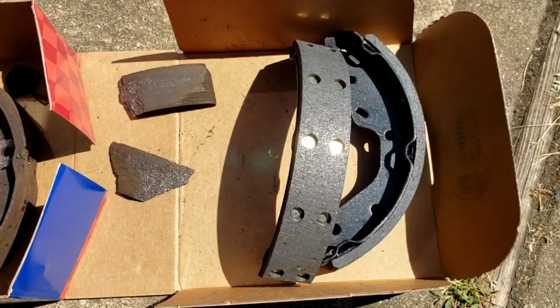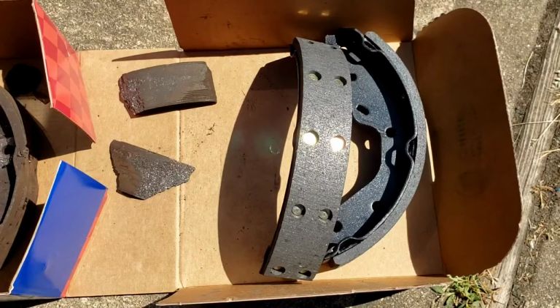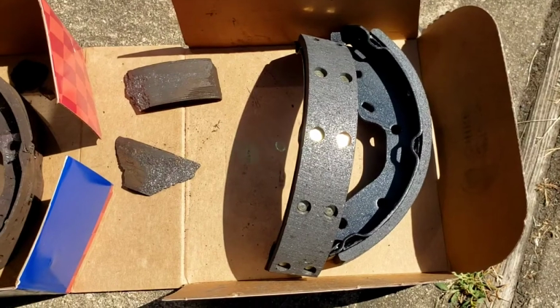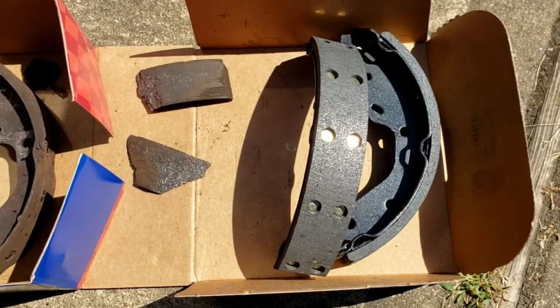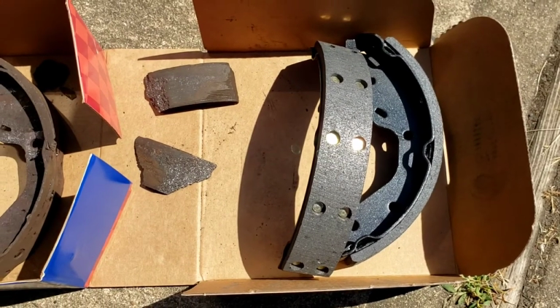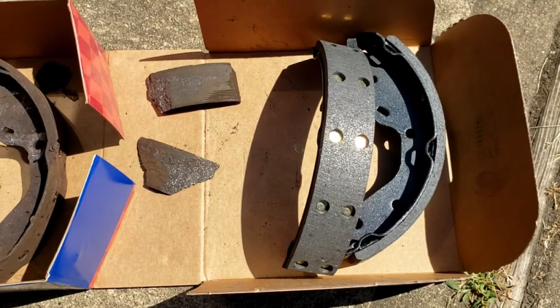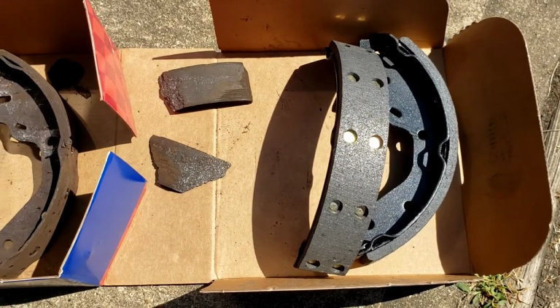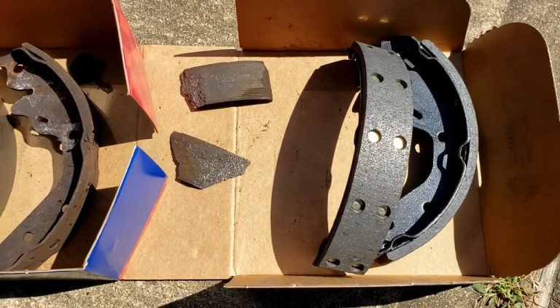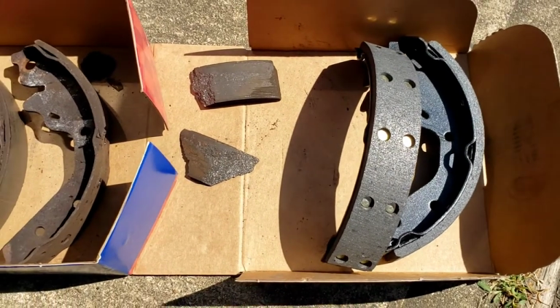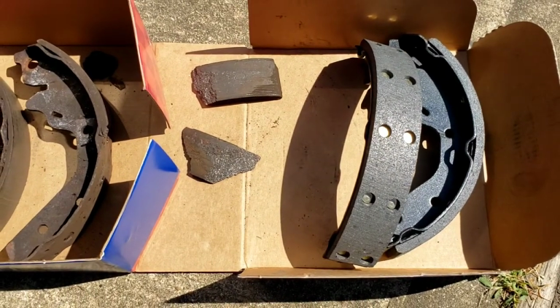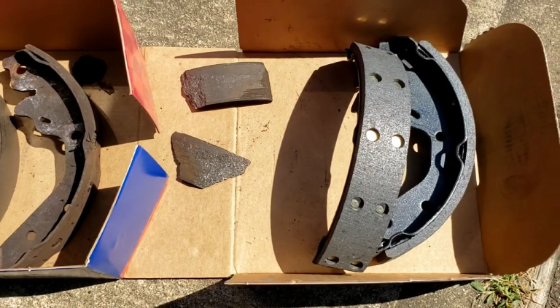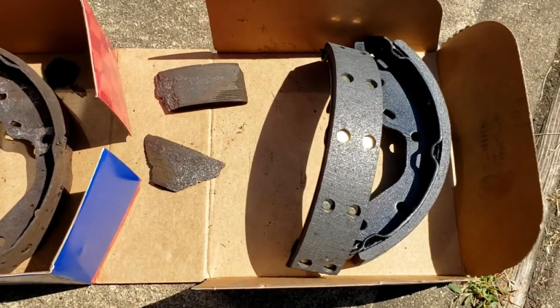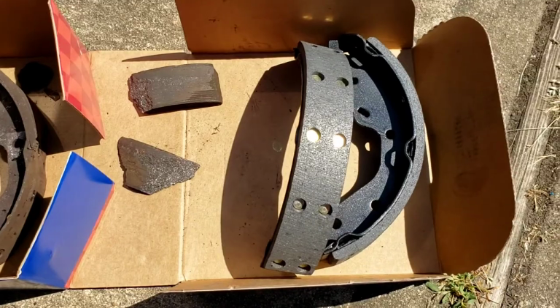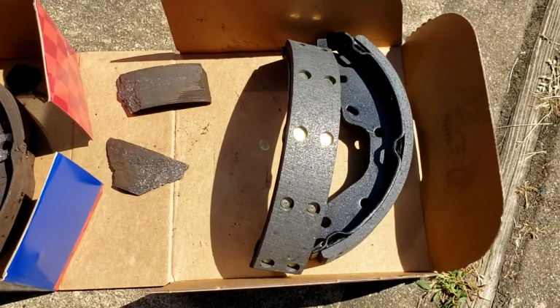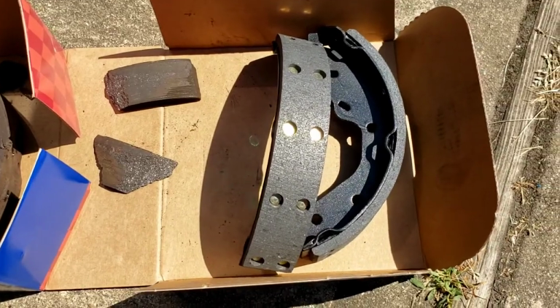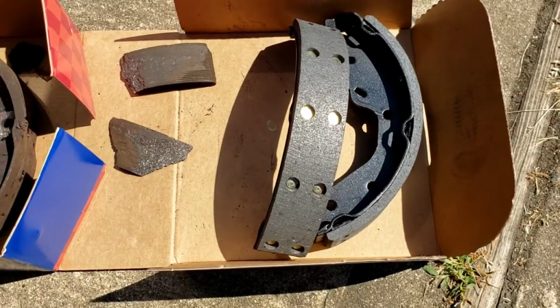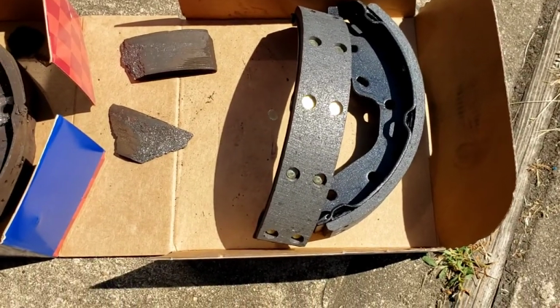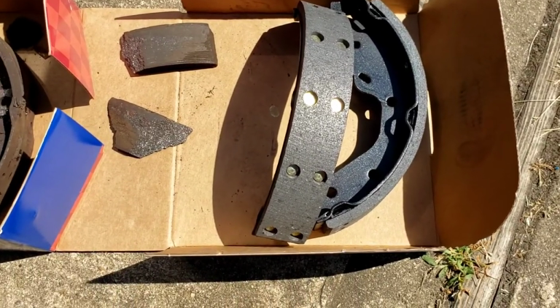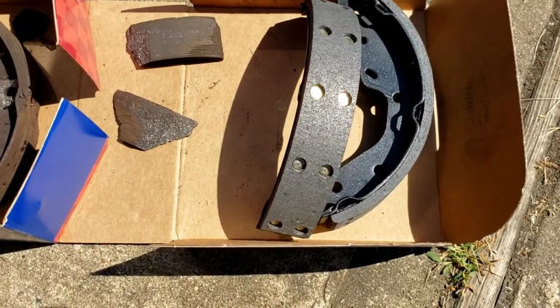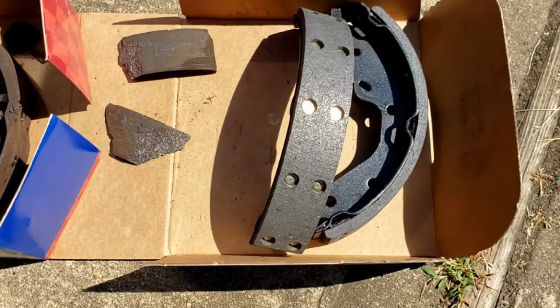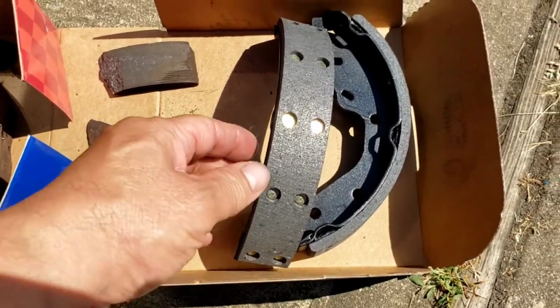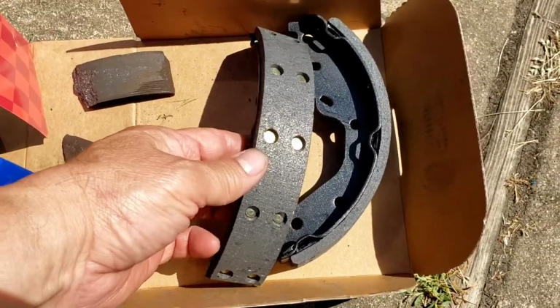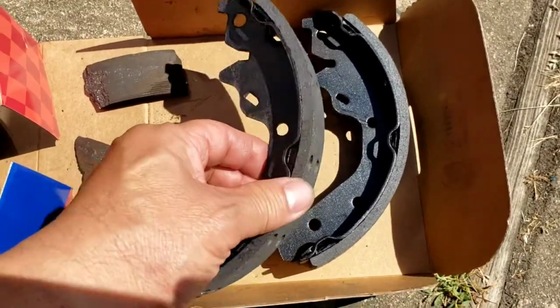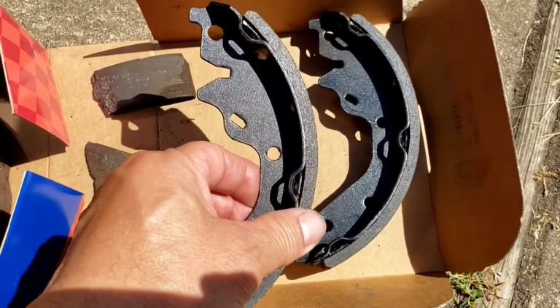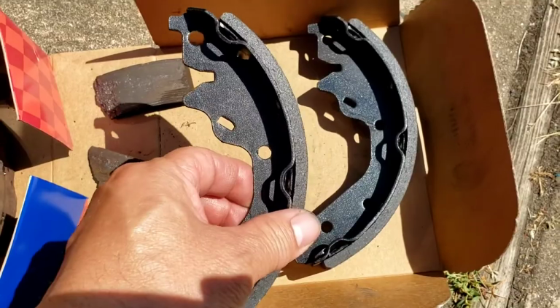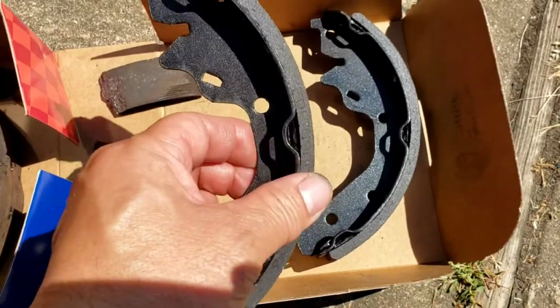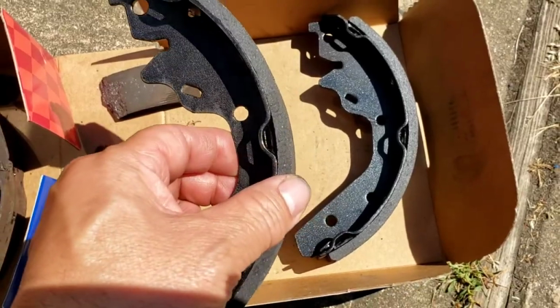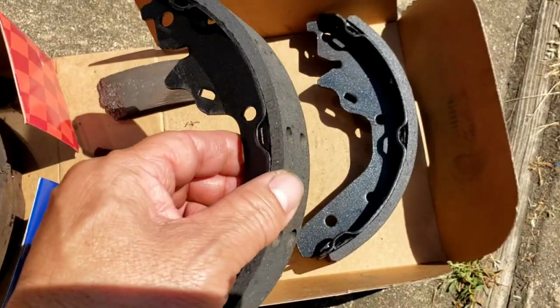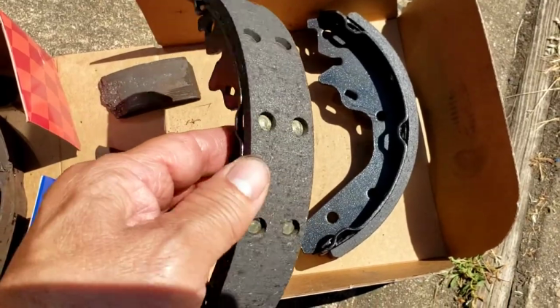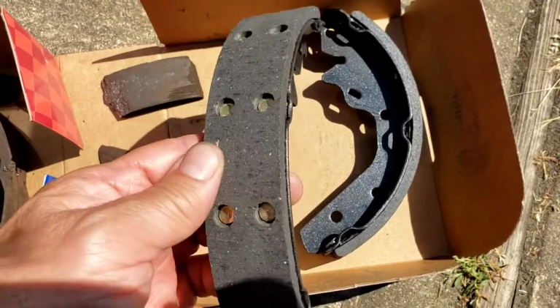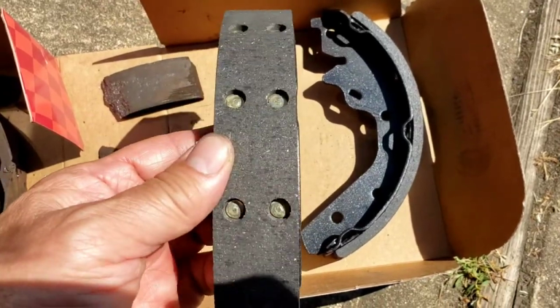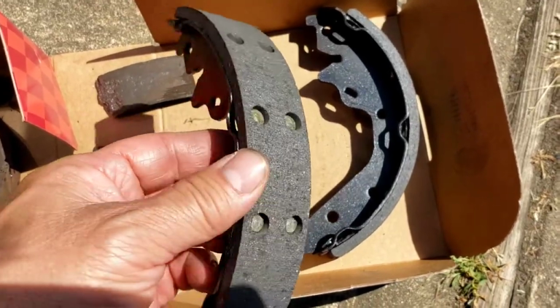All right folks, bonded bricks or riveted bricks? Riveted bricks has always been the better ones because it holds the material onto the shoe a lot better.